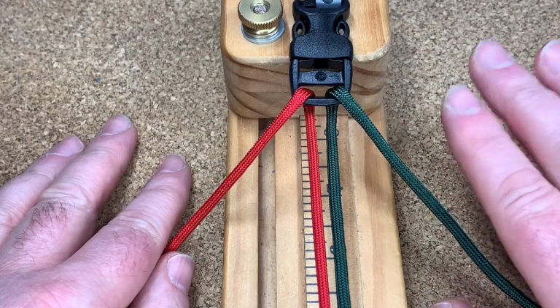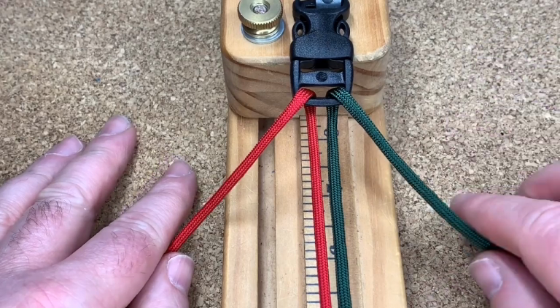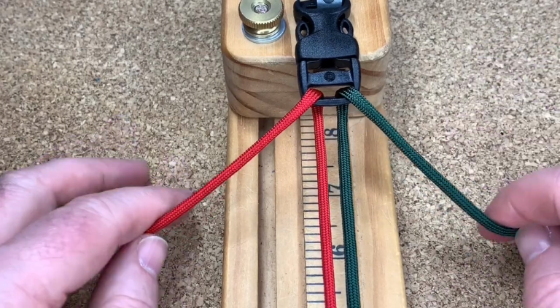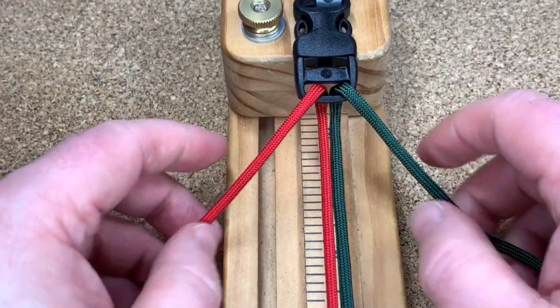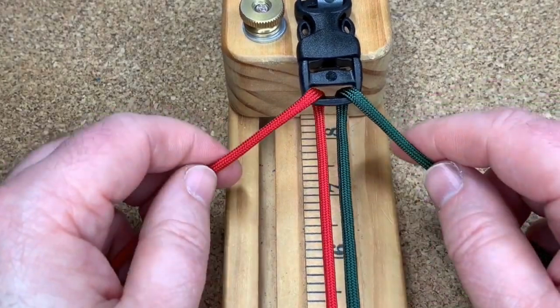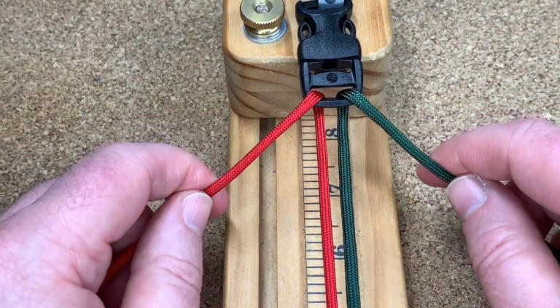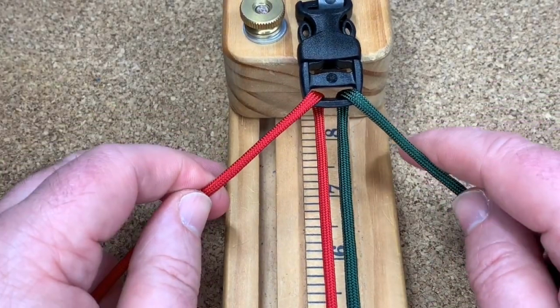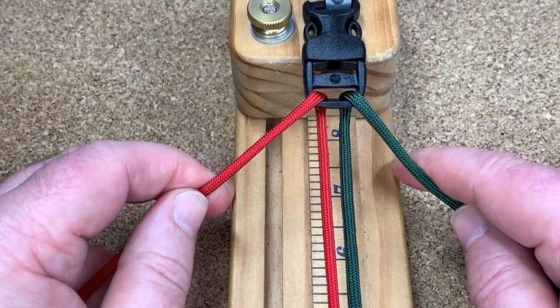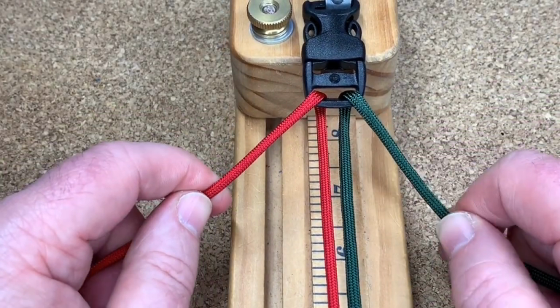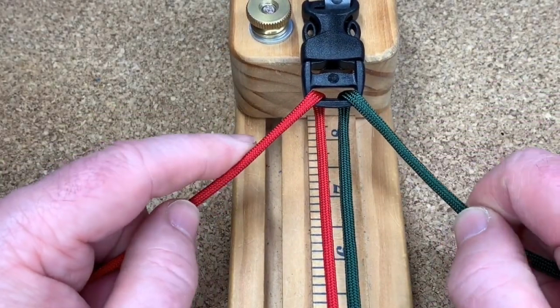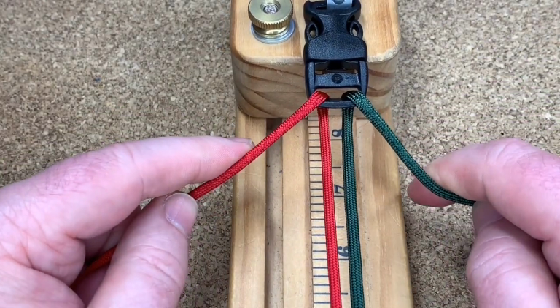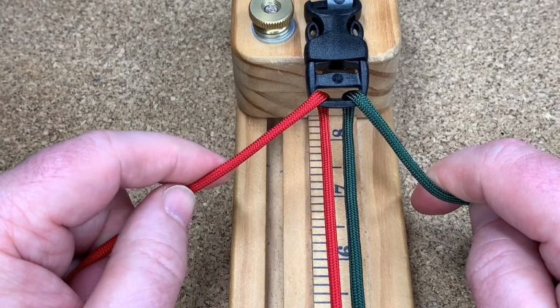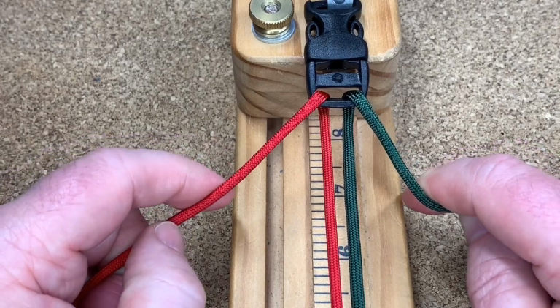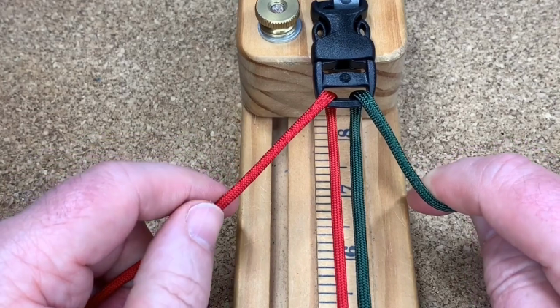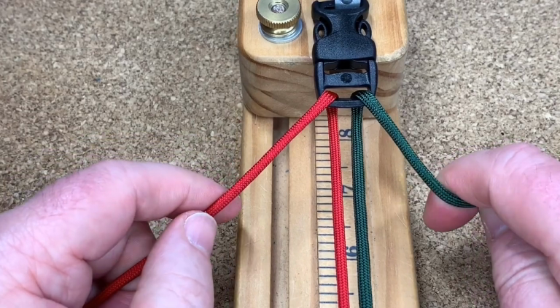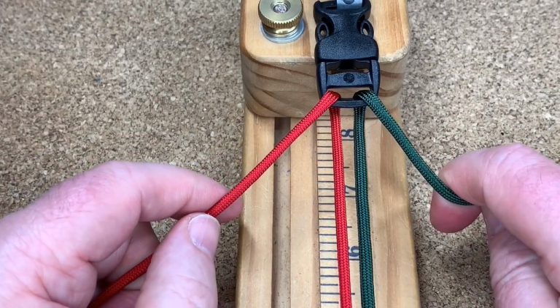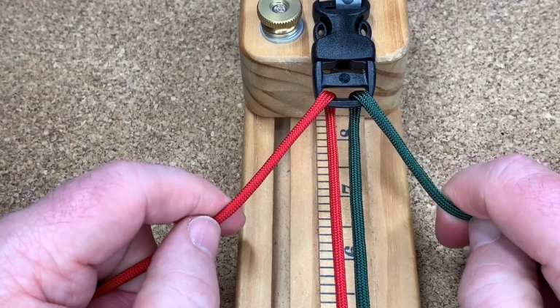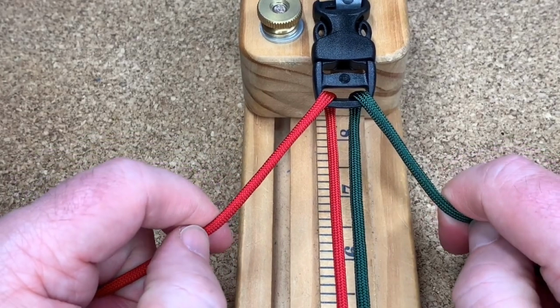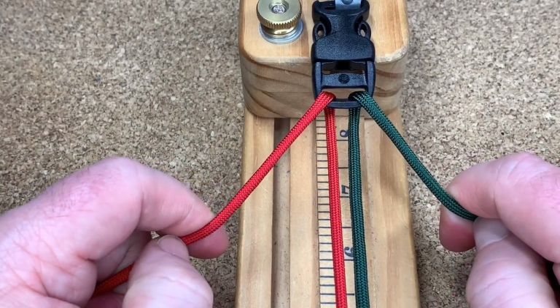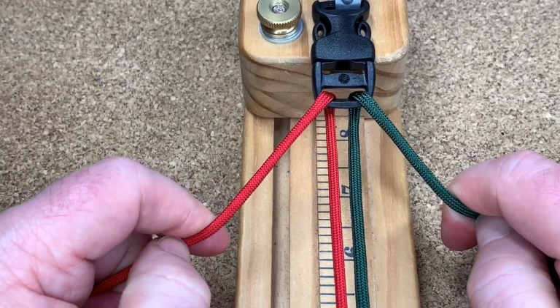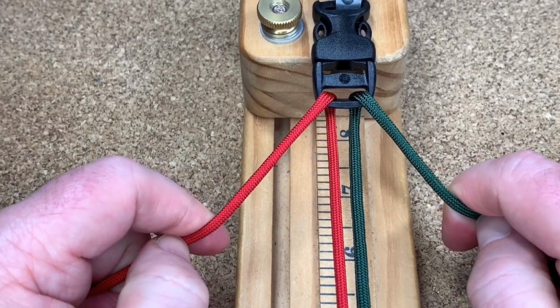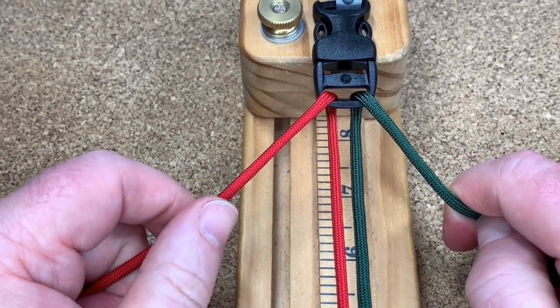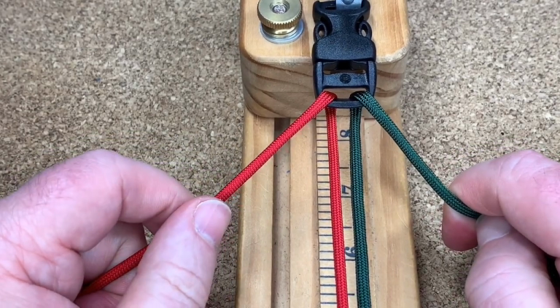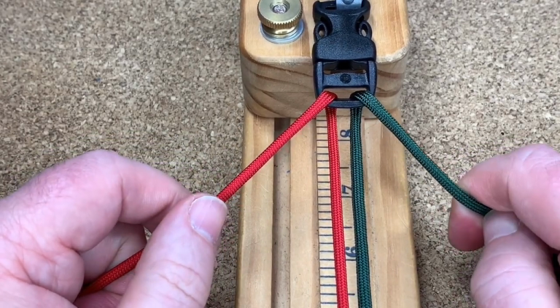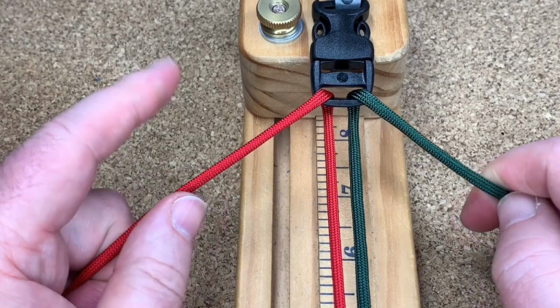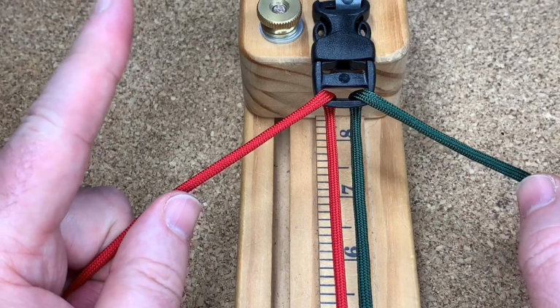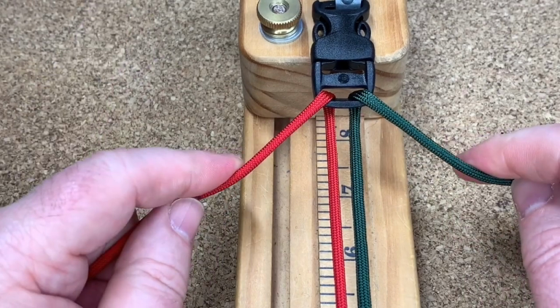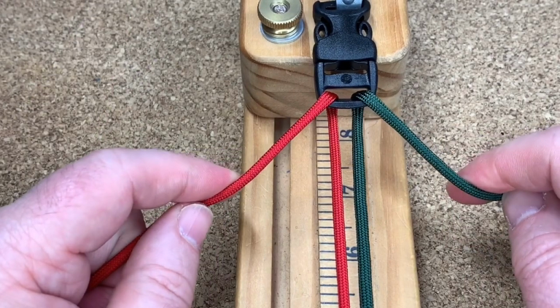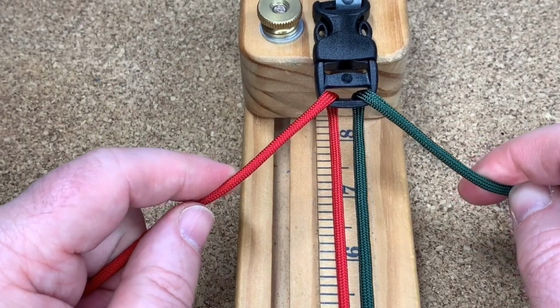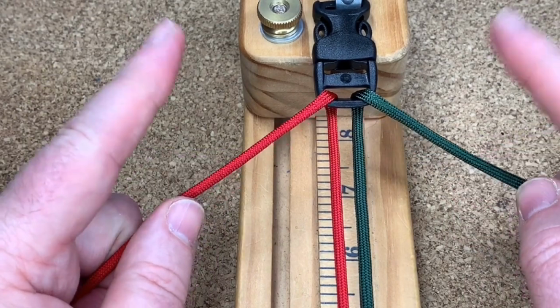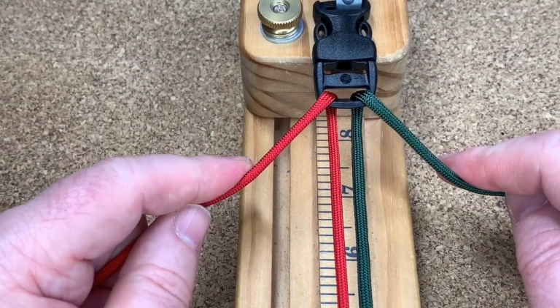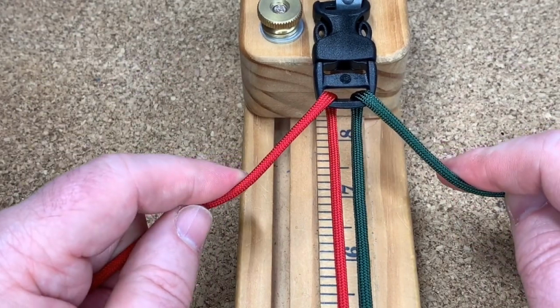Hi everyone, how are you doing today? We're going to be doing the corkscrew weave. It was made by Sean from Board Paracord and I really like it, so I thought I'd give it a go.